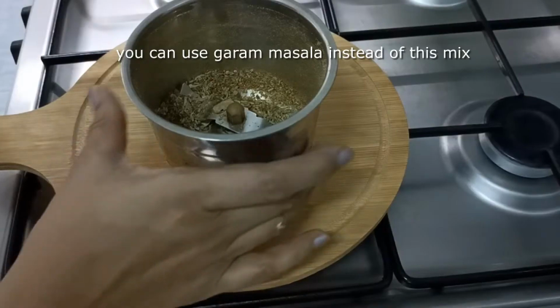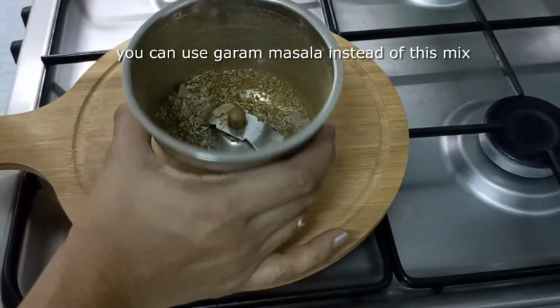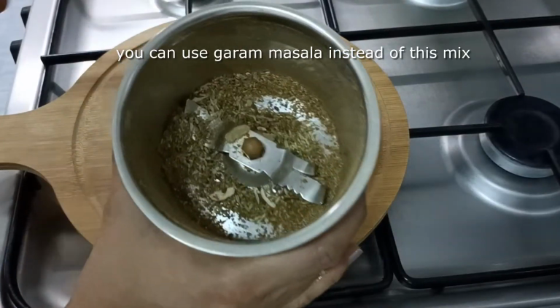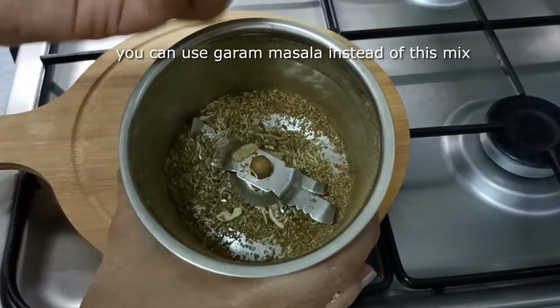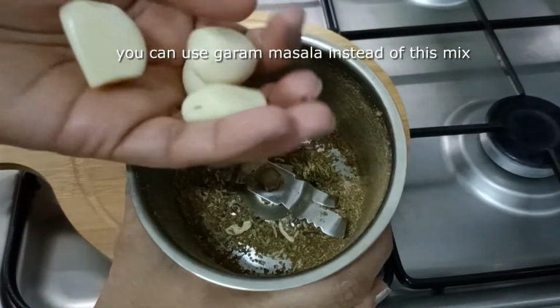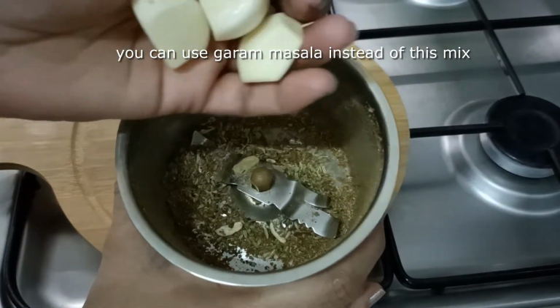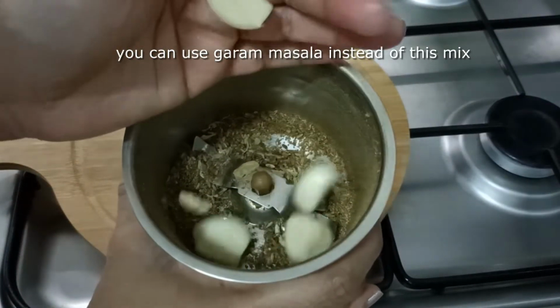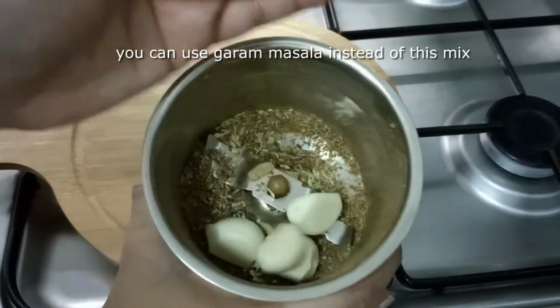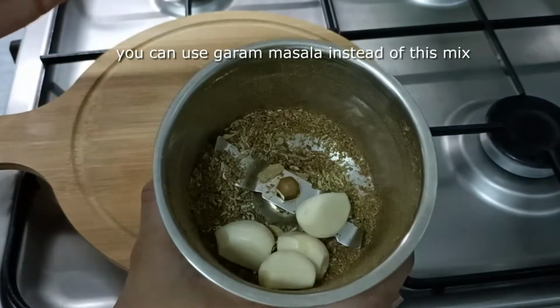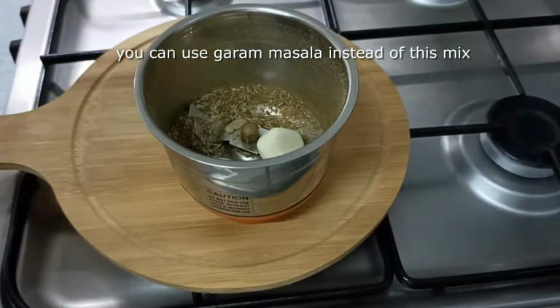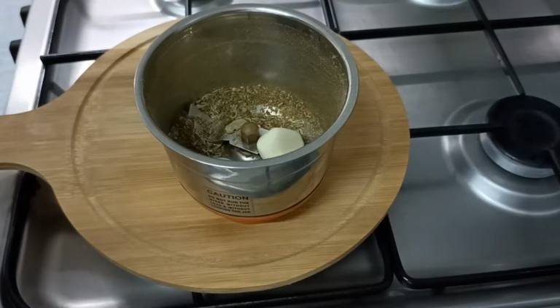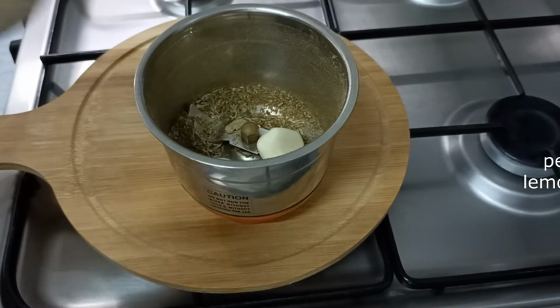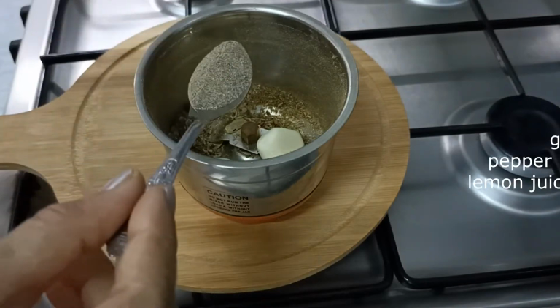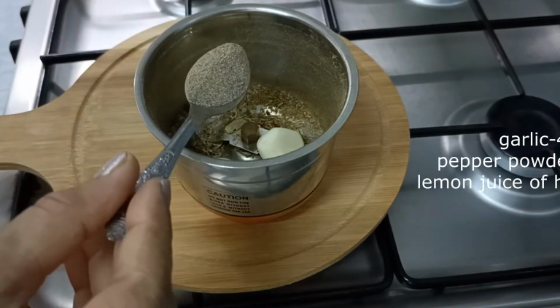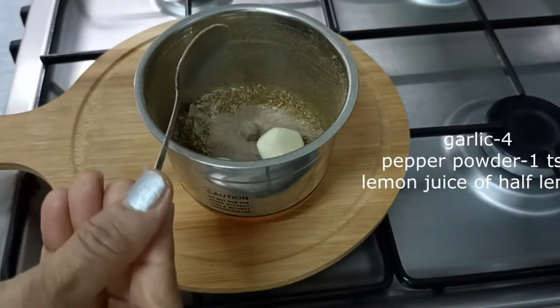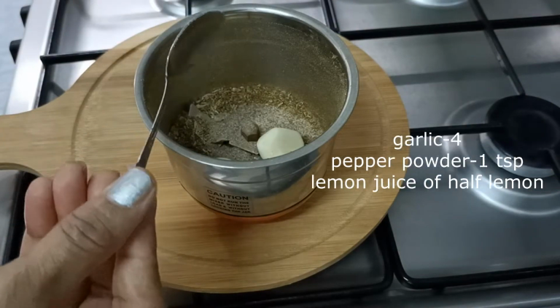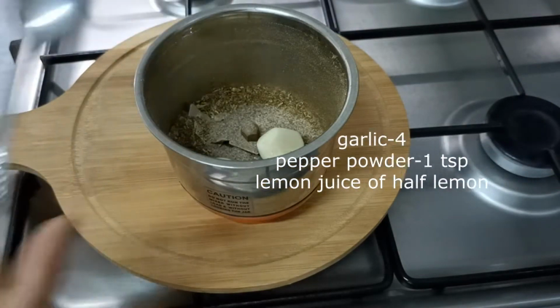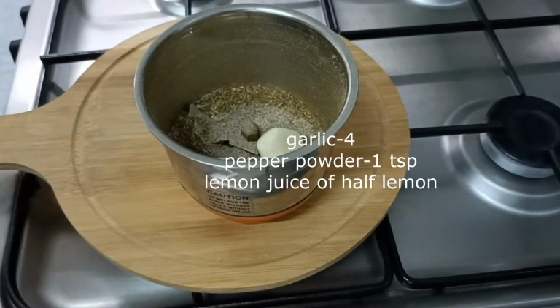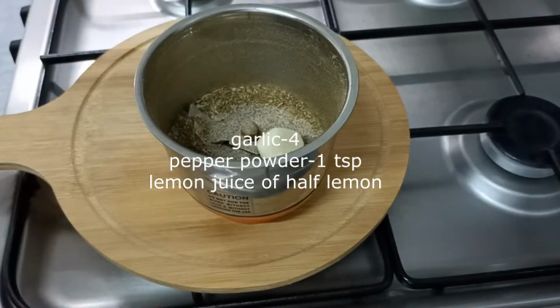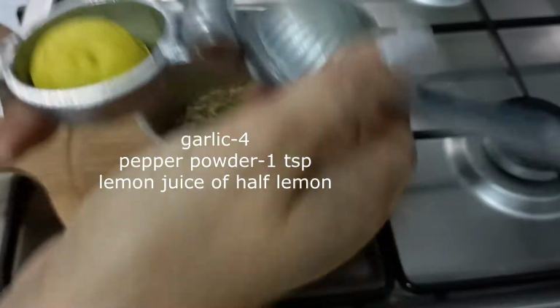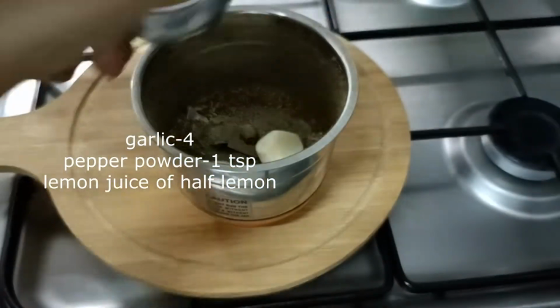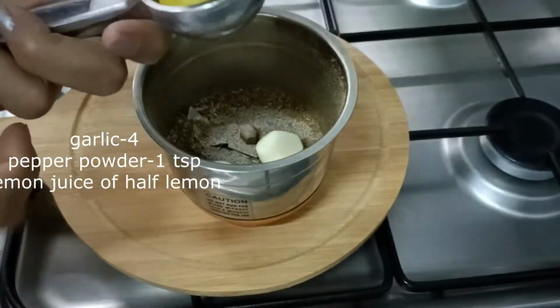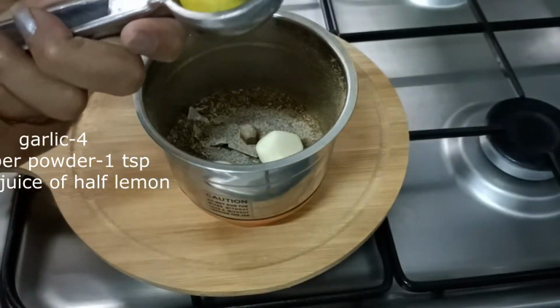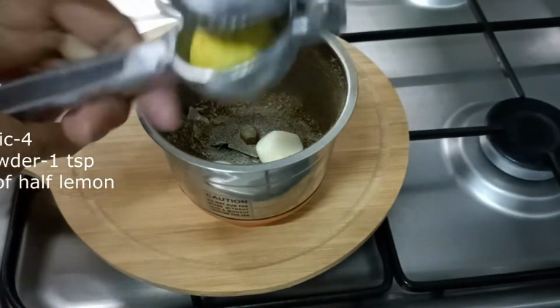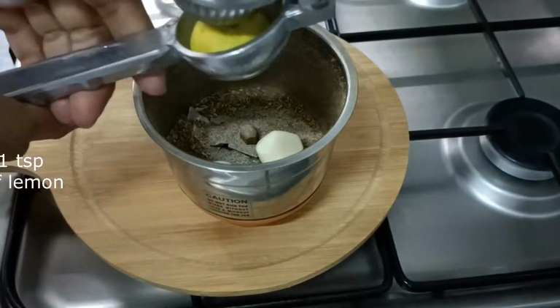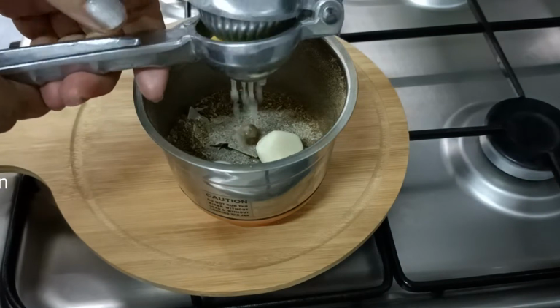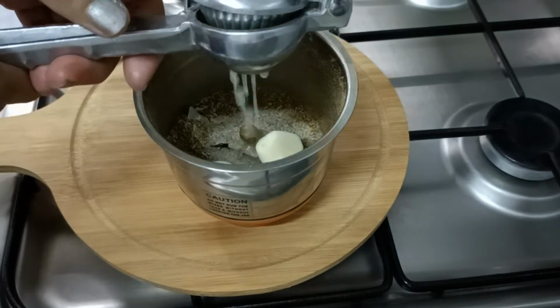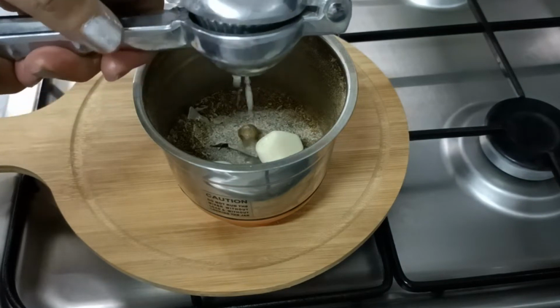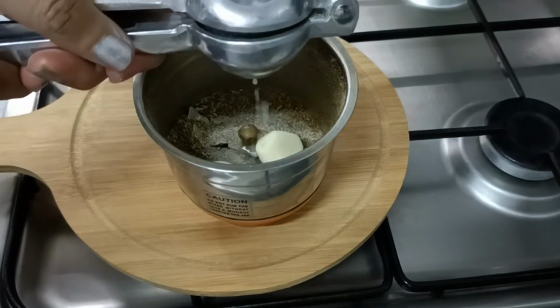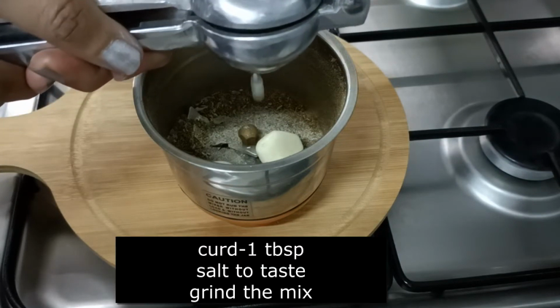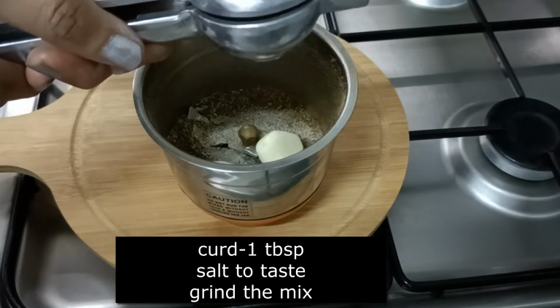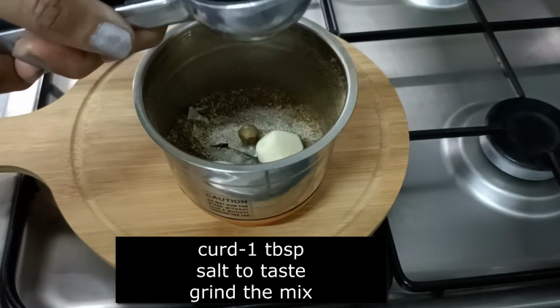In the order of this, add instead of 4-2, in the middle 1 tsp of sour cream, 1 tbsp of the whole pot.